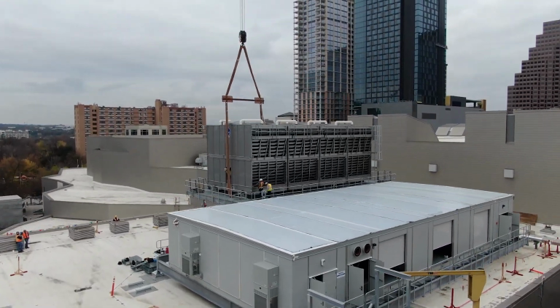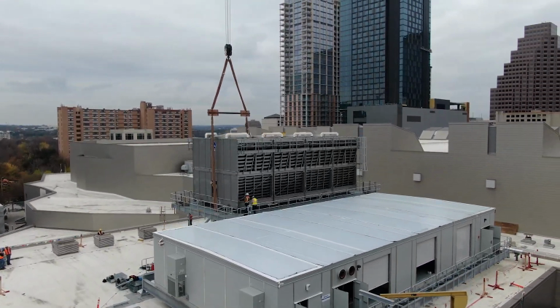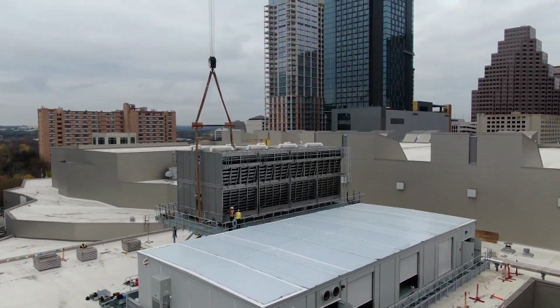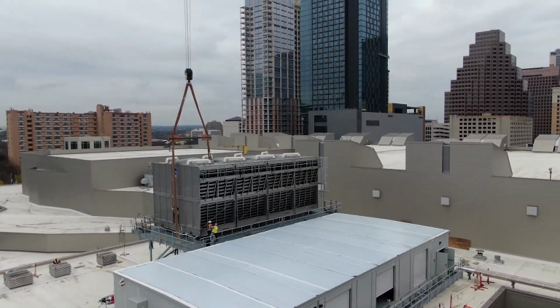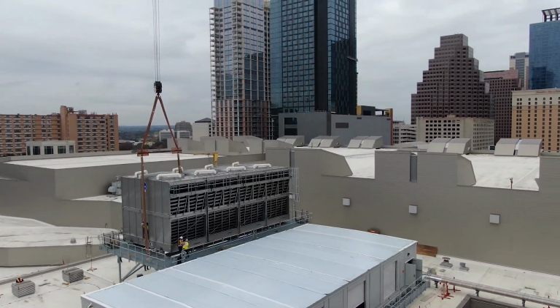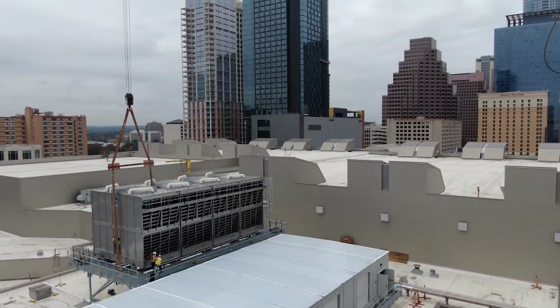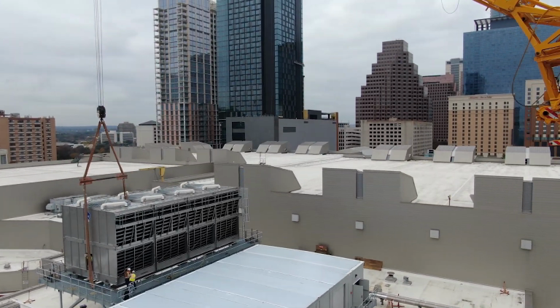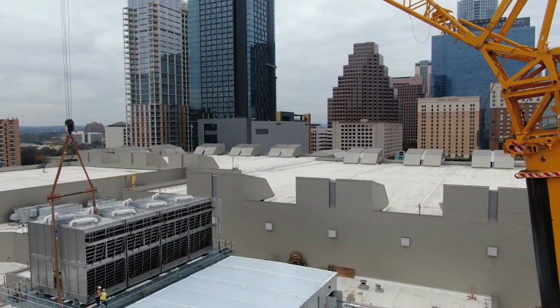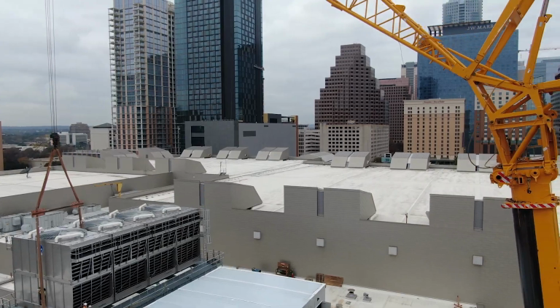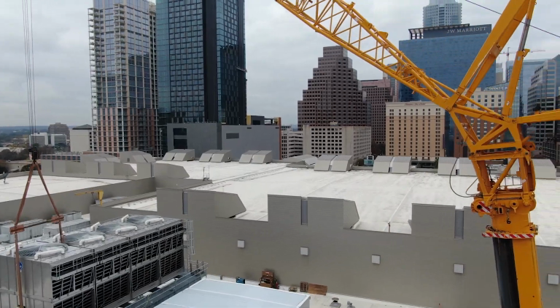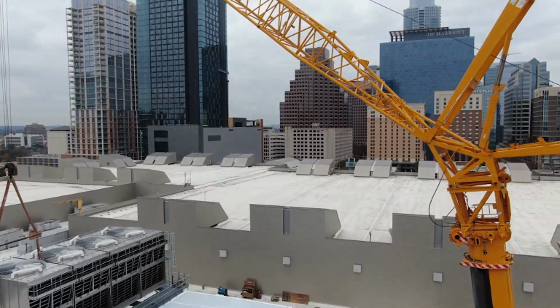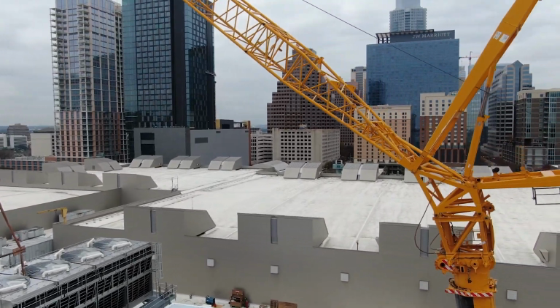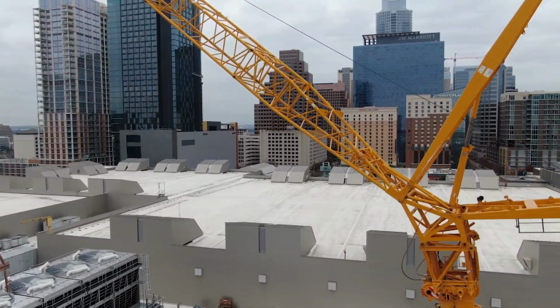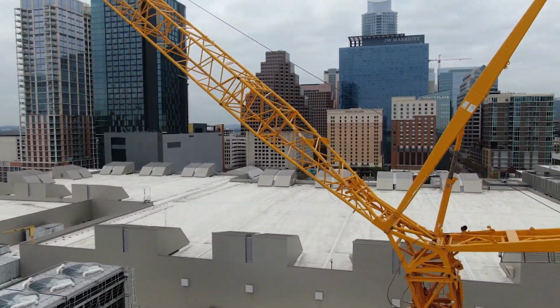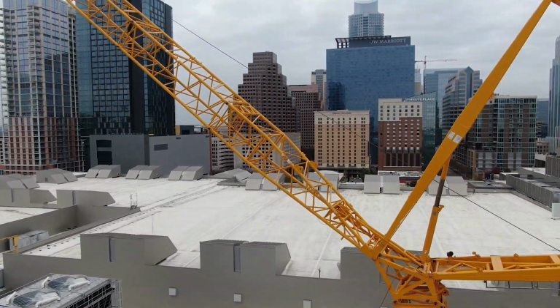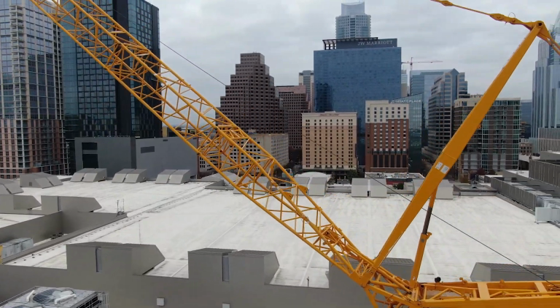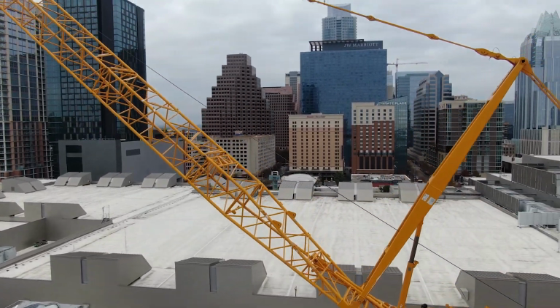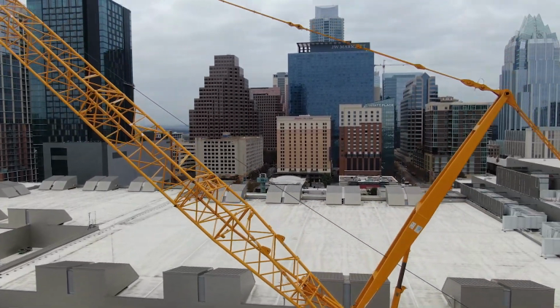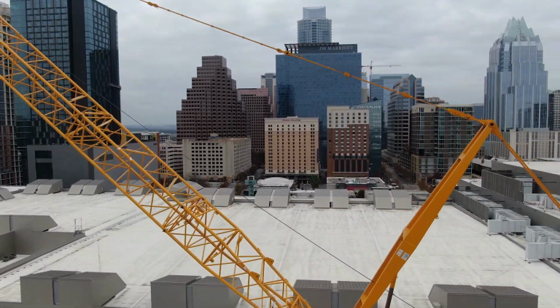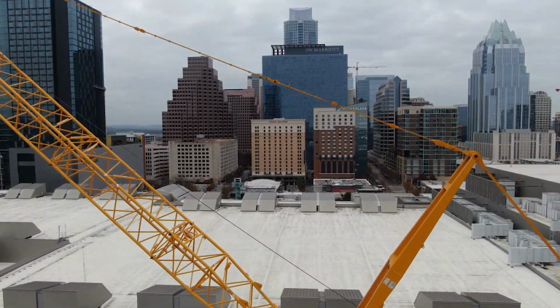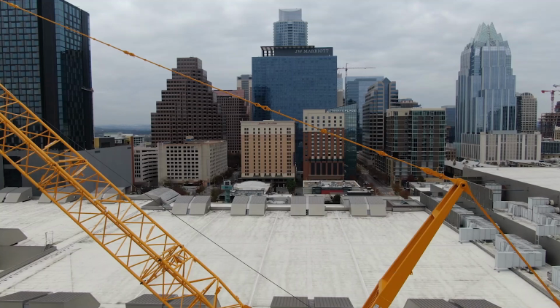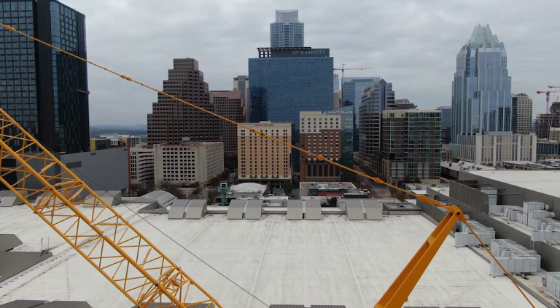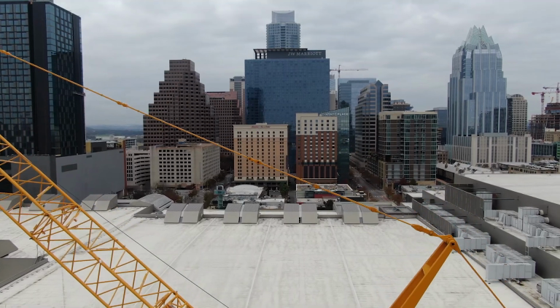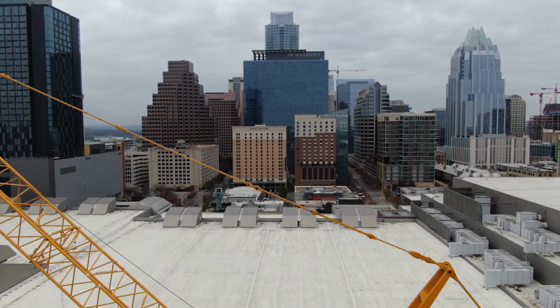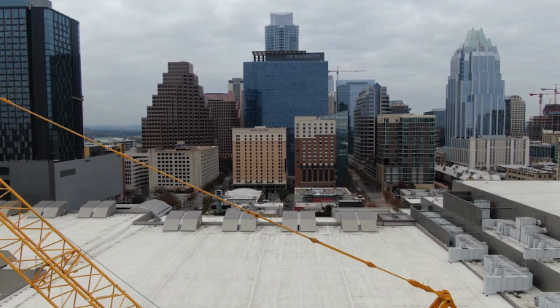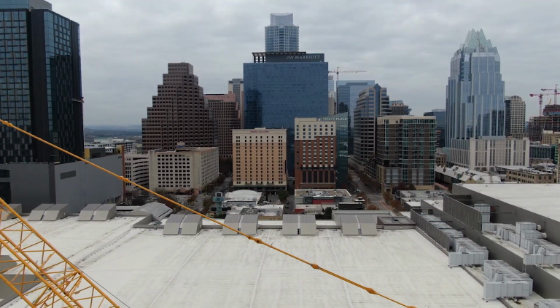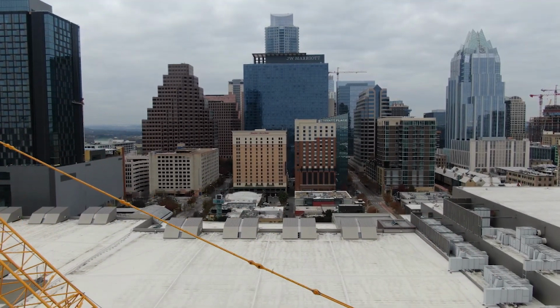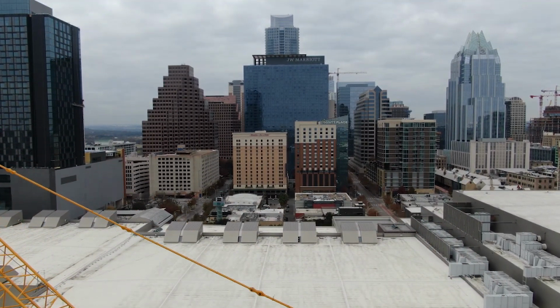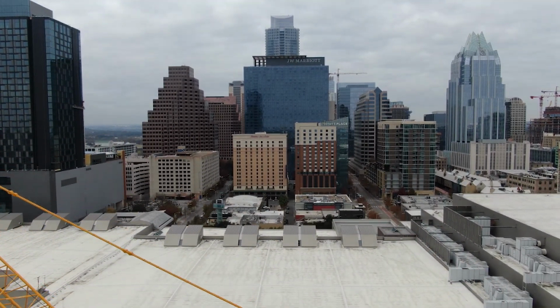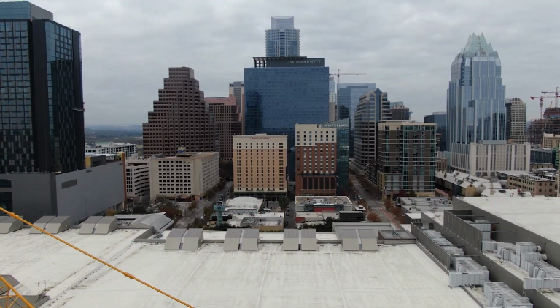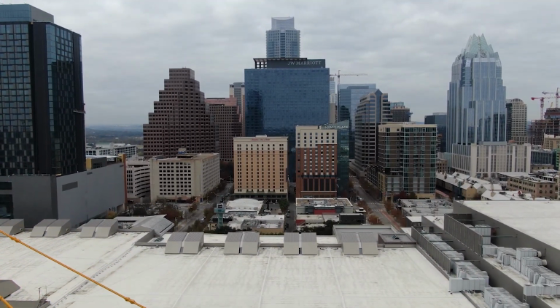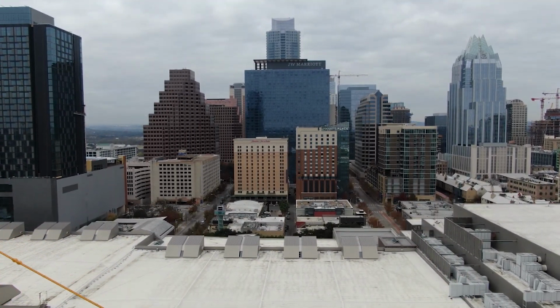Austin Energy's cooling plants utilize thermal storage and shift approximately 20 megawatts daily of electrical consumption during times of high demand, providing a positive impact to Austin Energy's electrical customers.